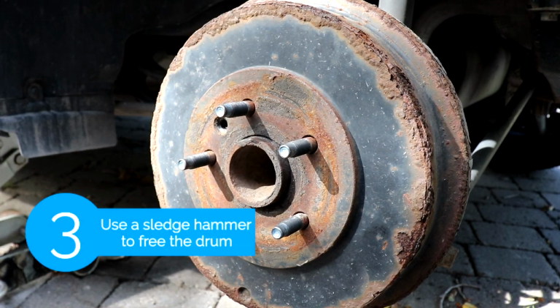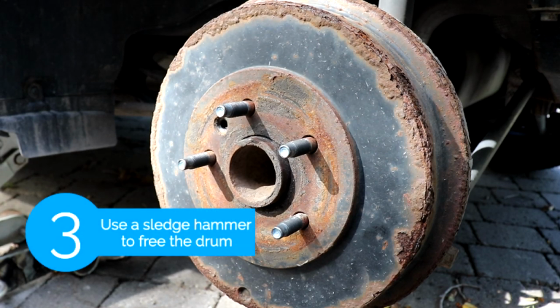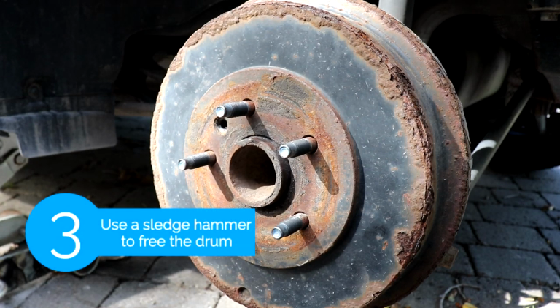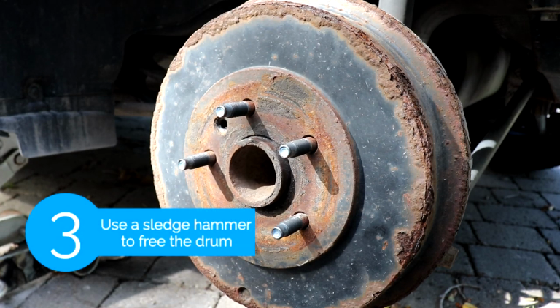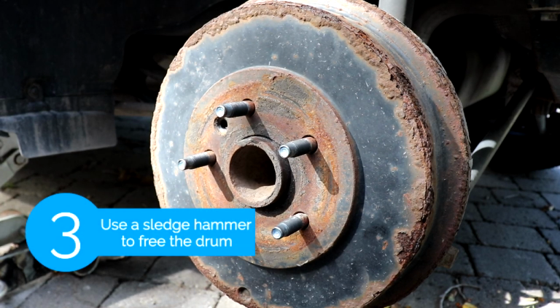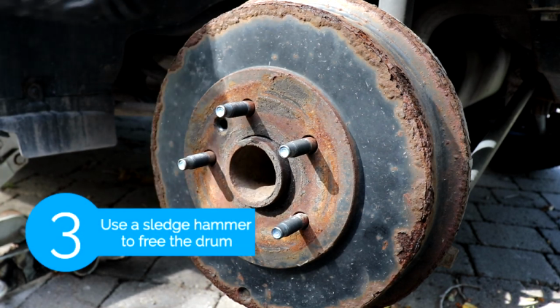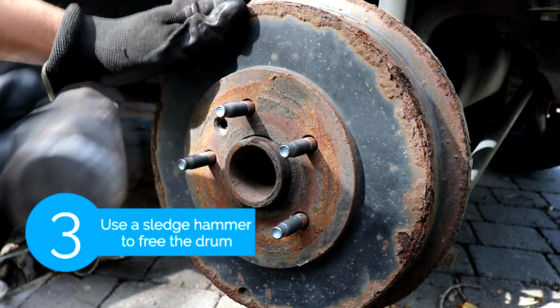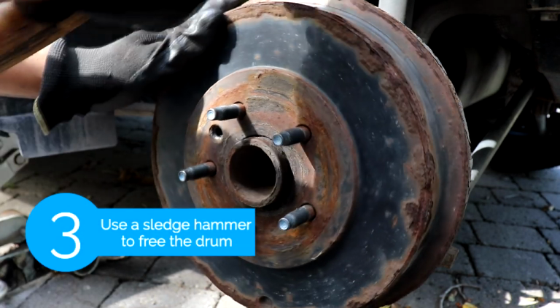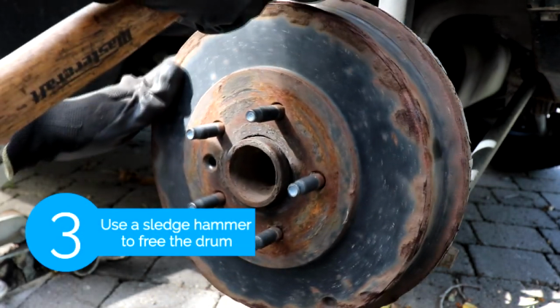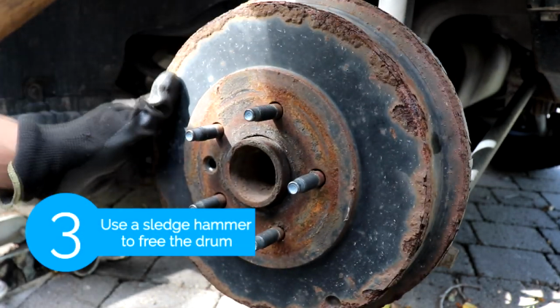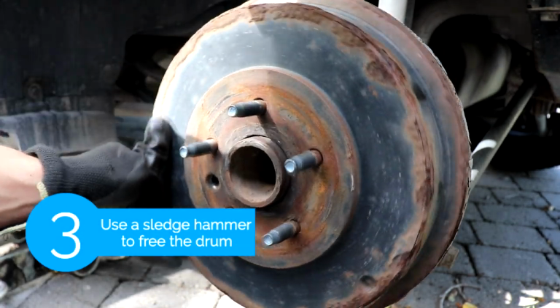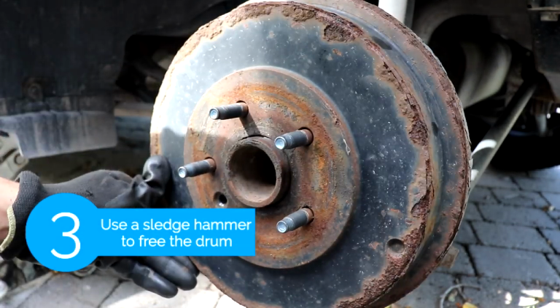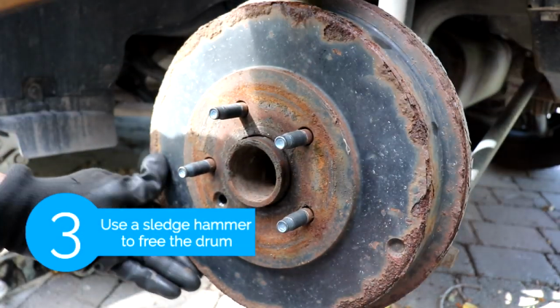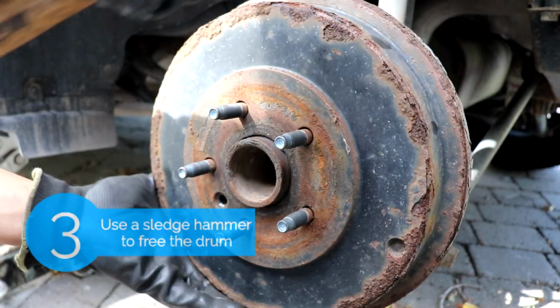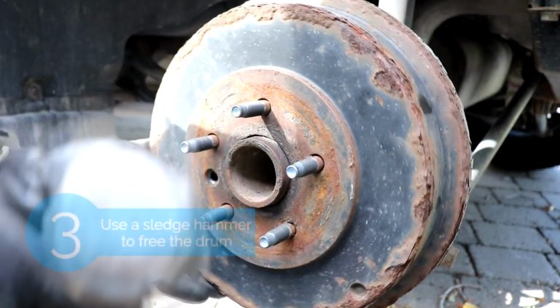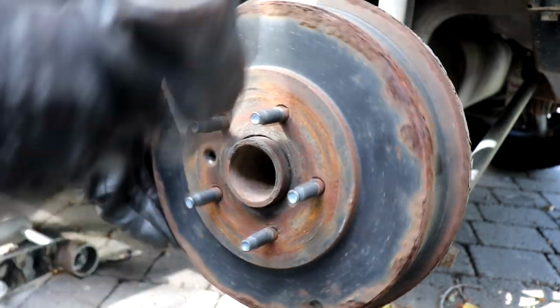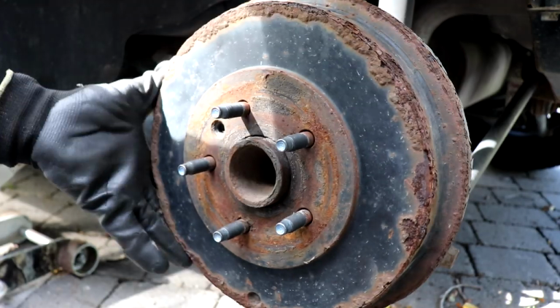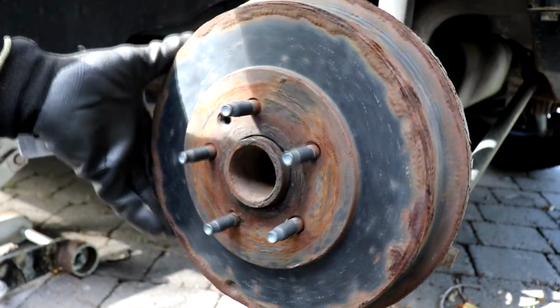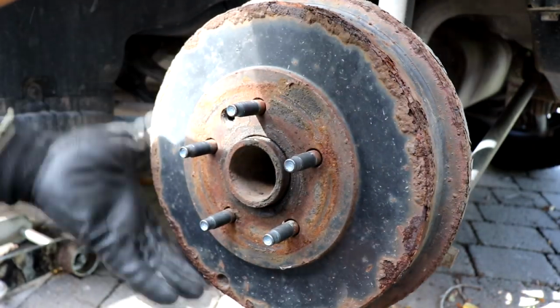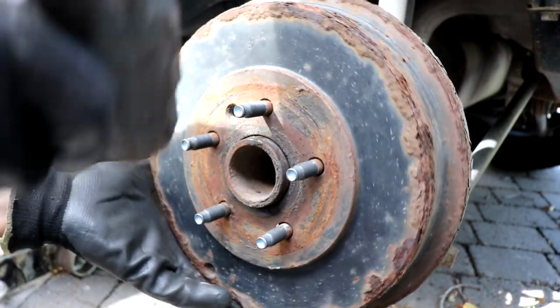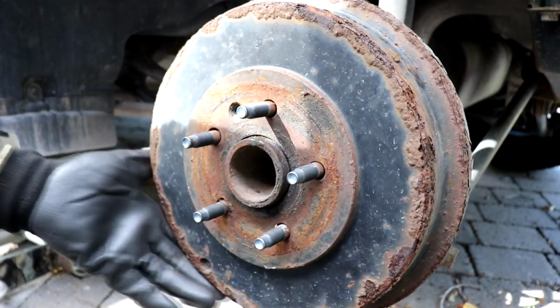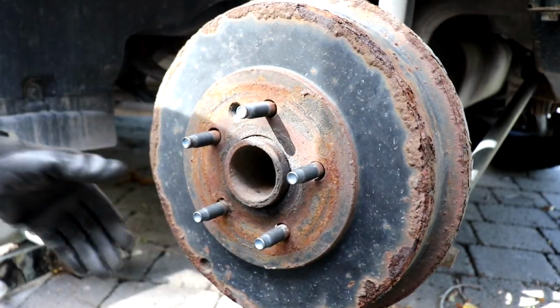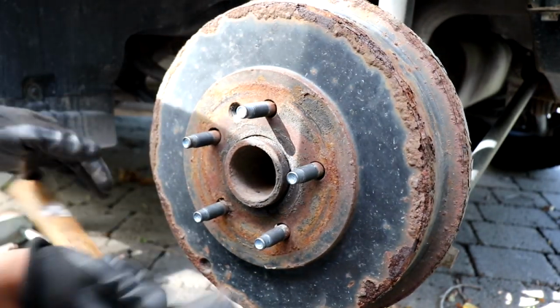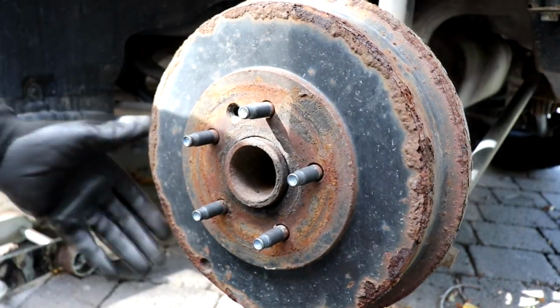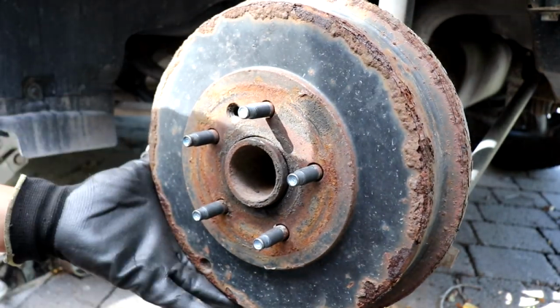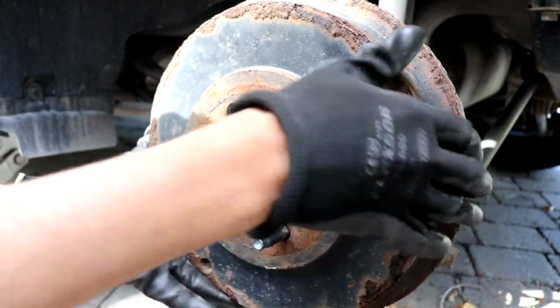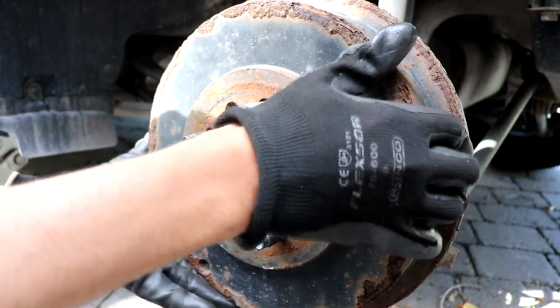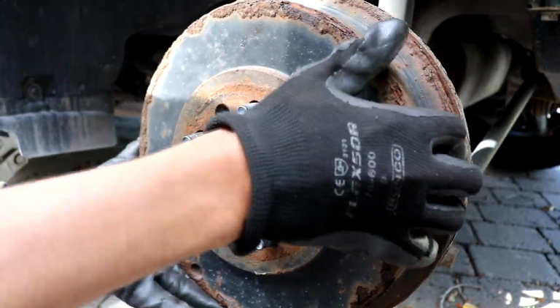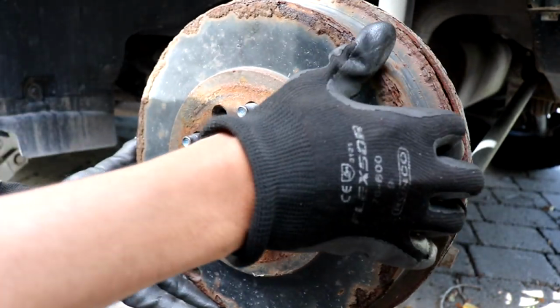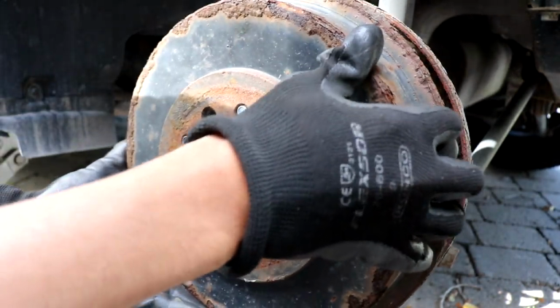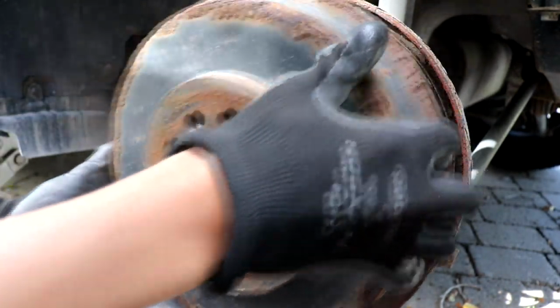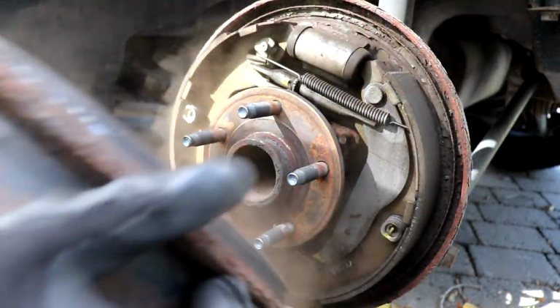After you've taken off the bolt, there's nothing else holding the drum except for the rust. So we're gonna use a sledgehammer and beat on it a bit so we can free it out.